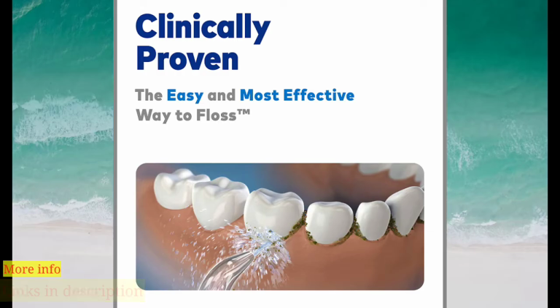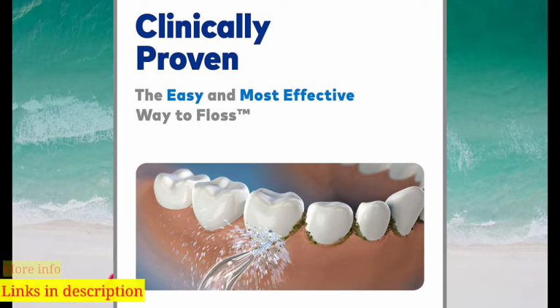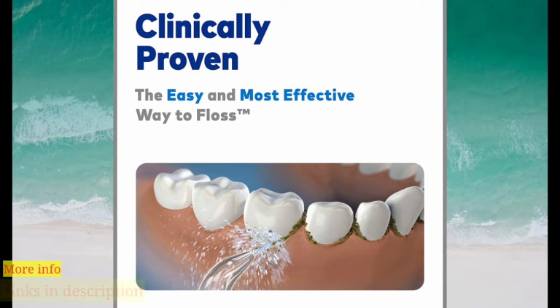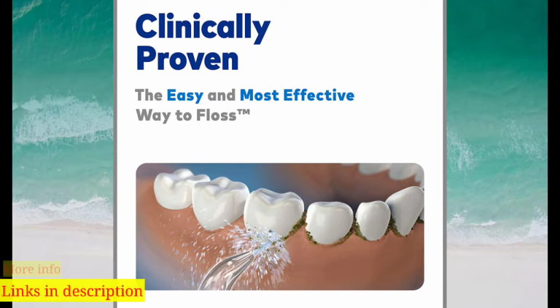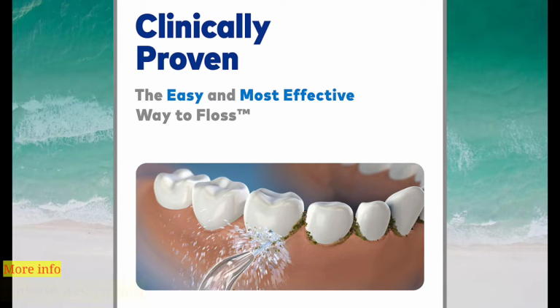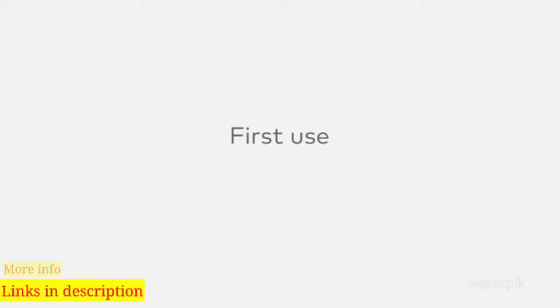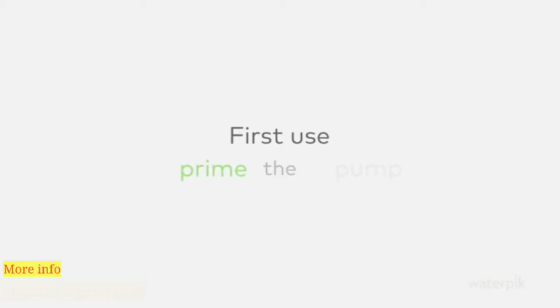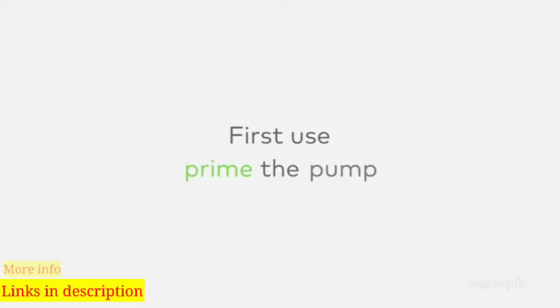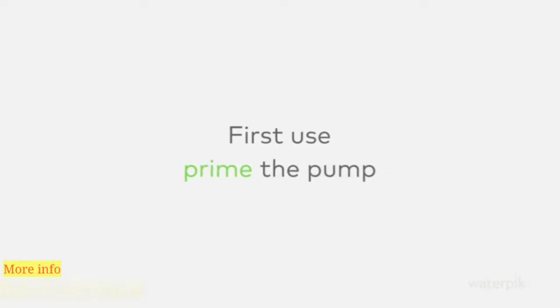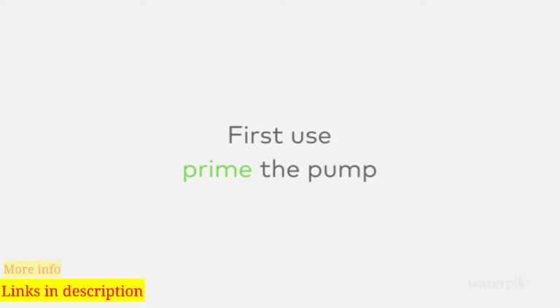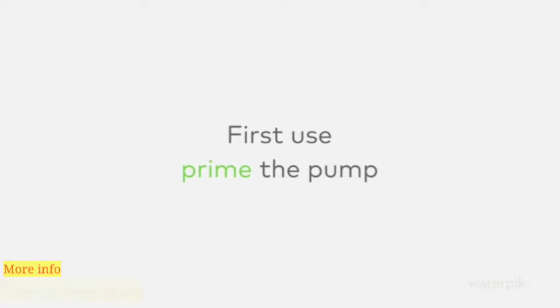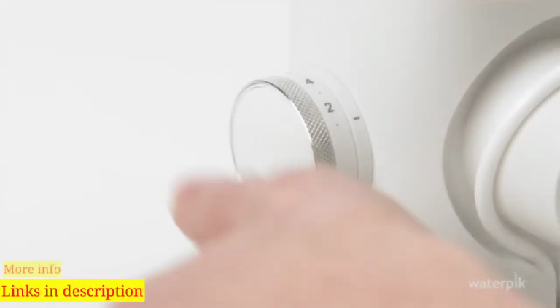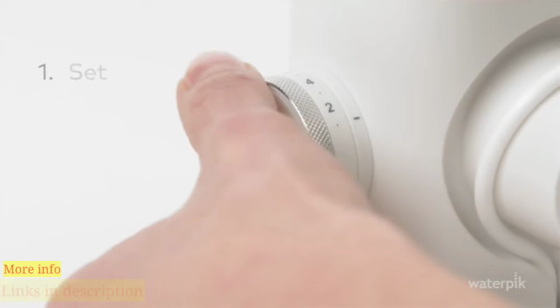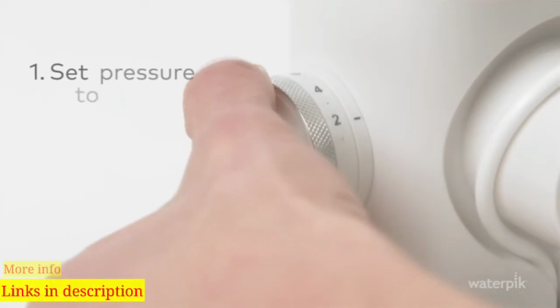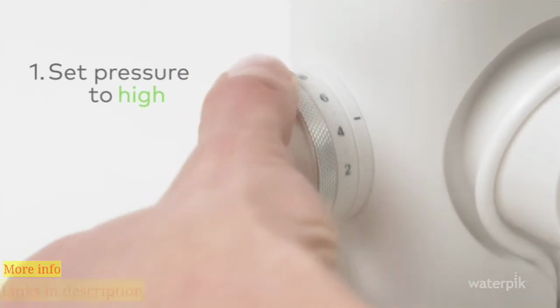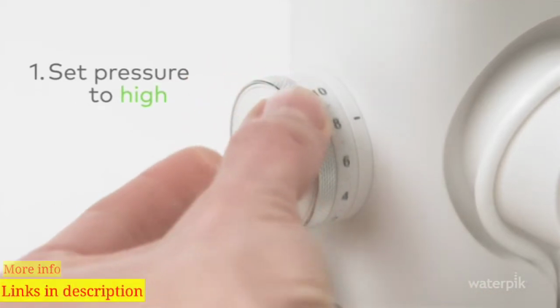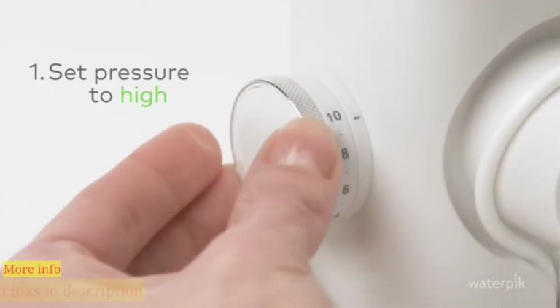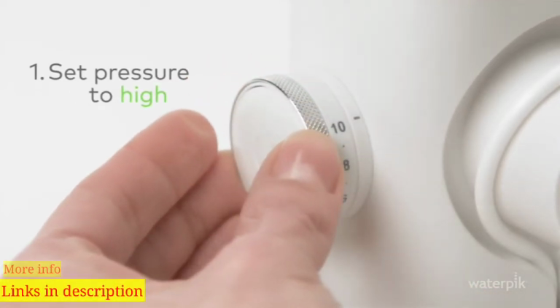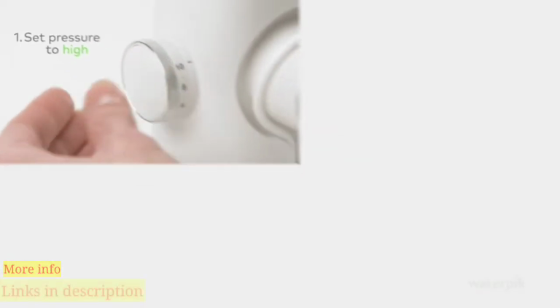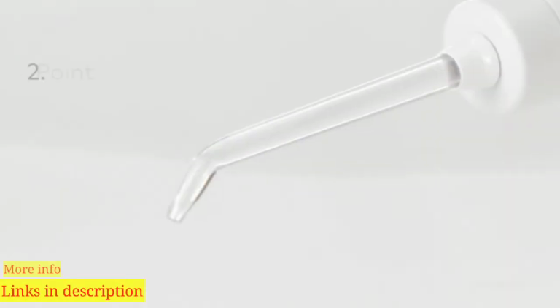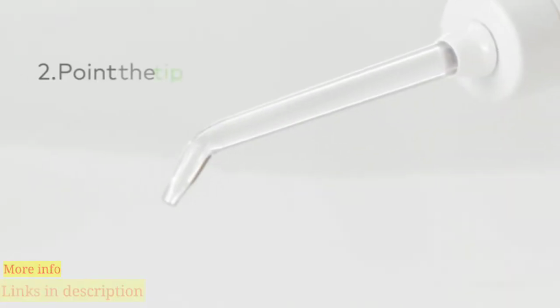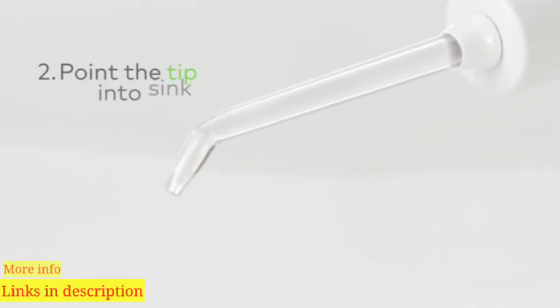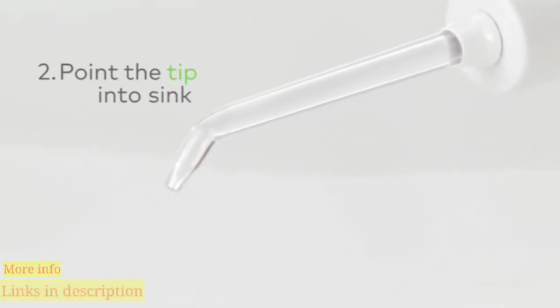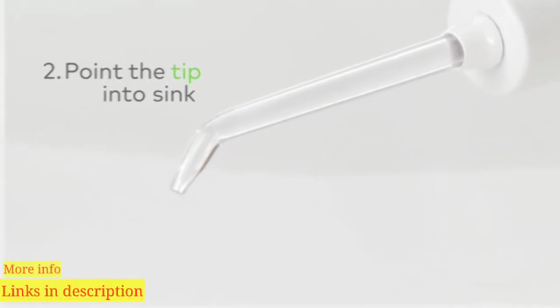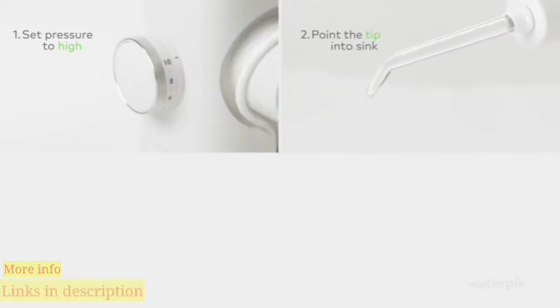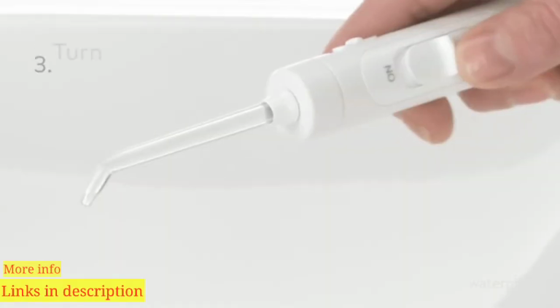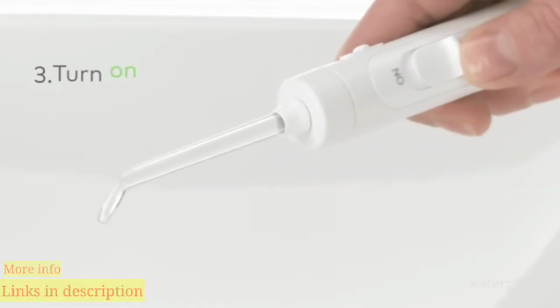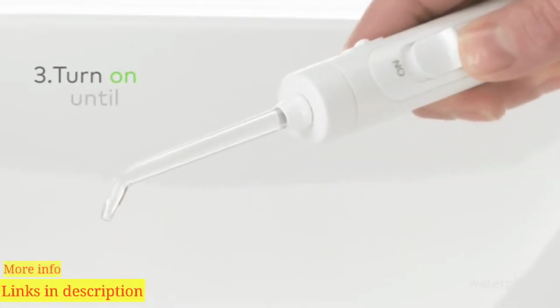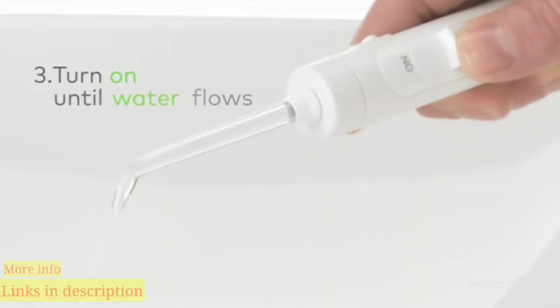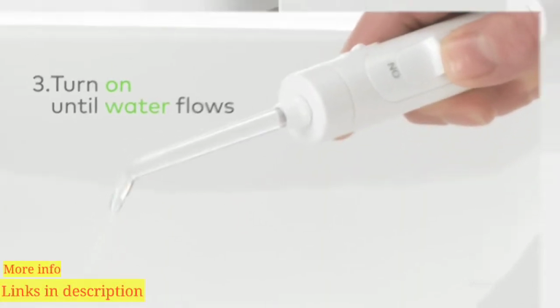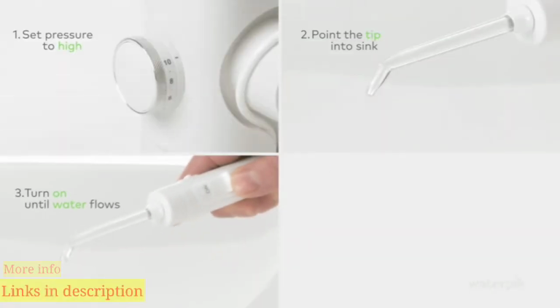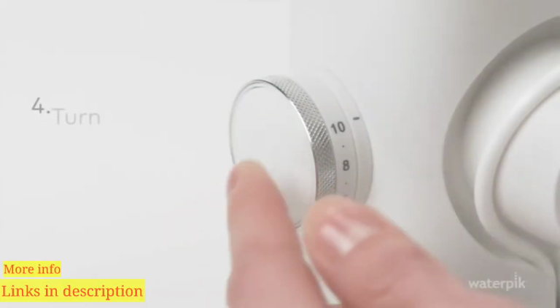If this is your first use, you will need to prime the pump. One, set the pressure control to high. Two, point the tip into the sink. Three, turn on until water flows. Four, turn the unit off.